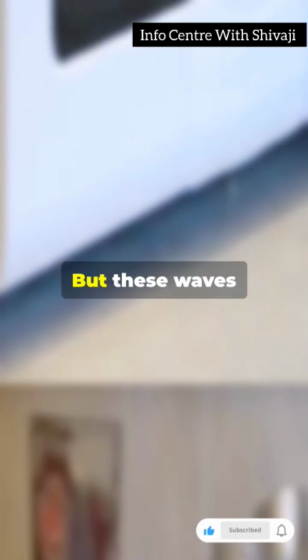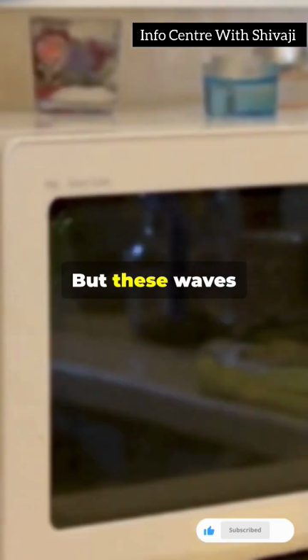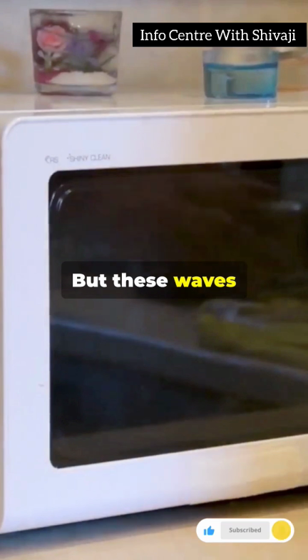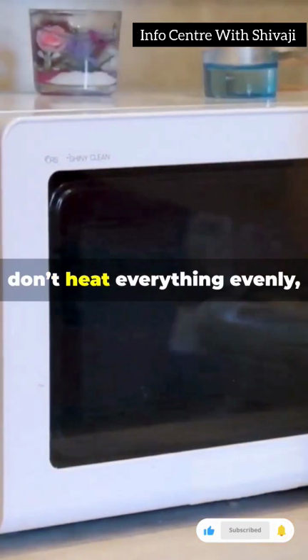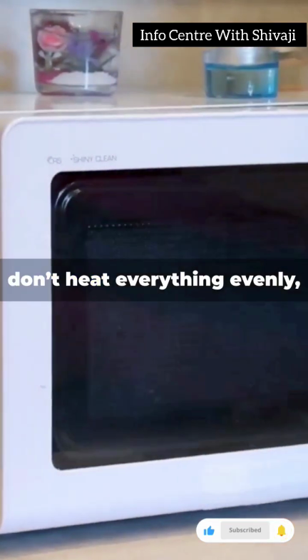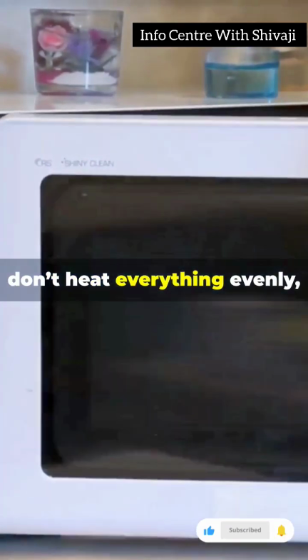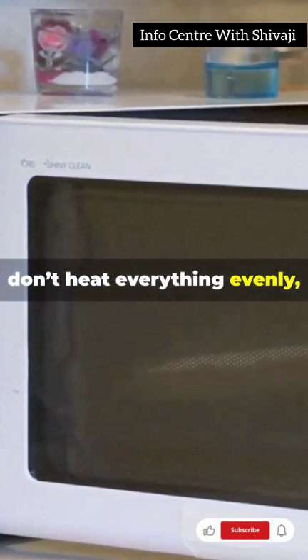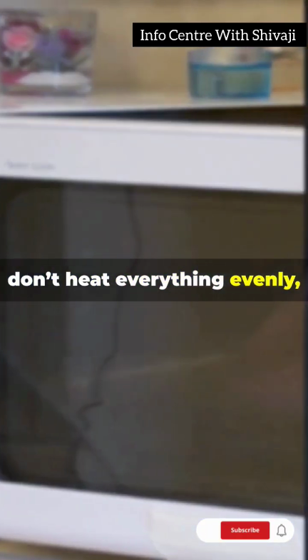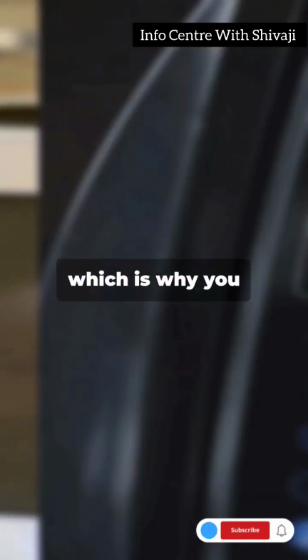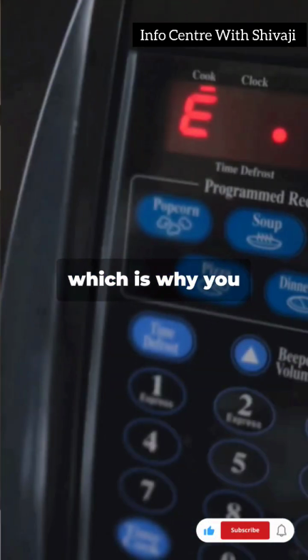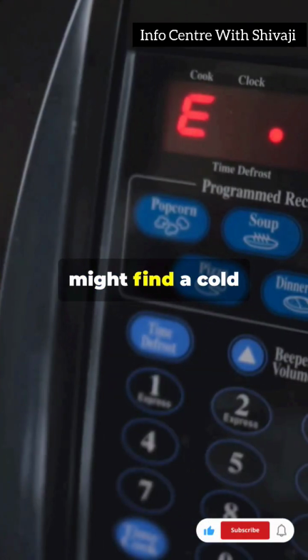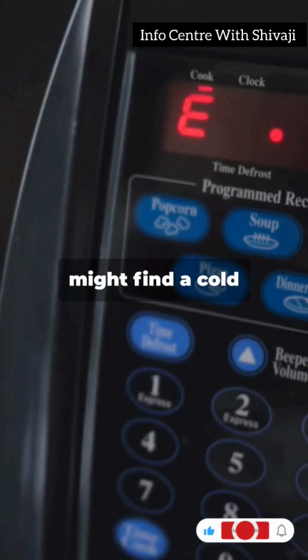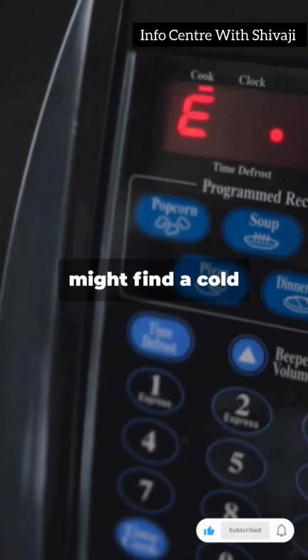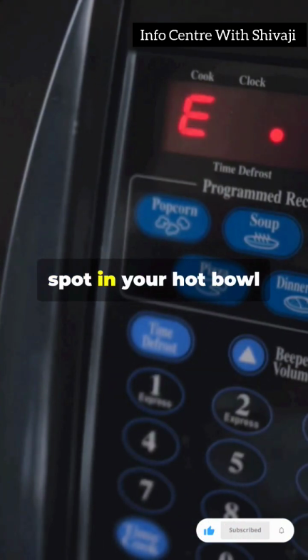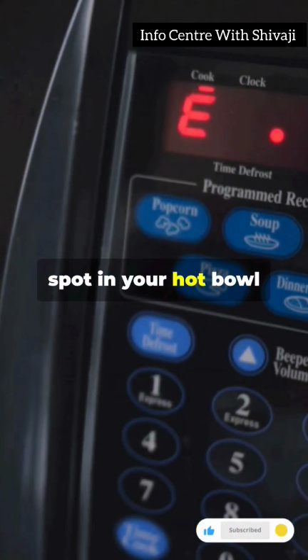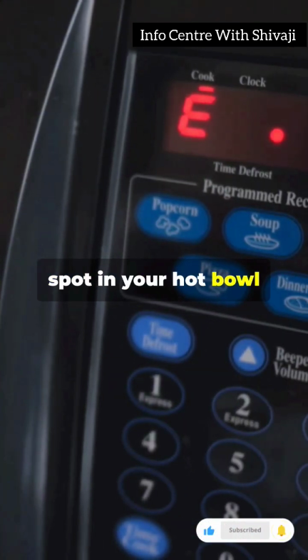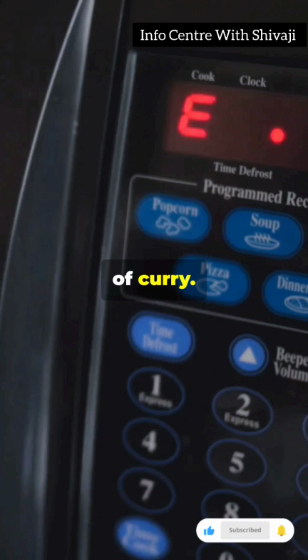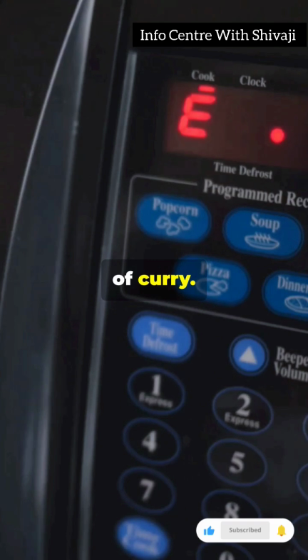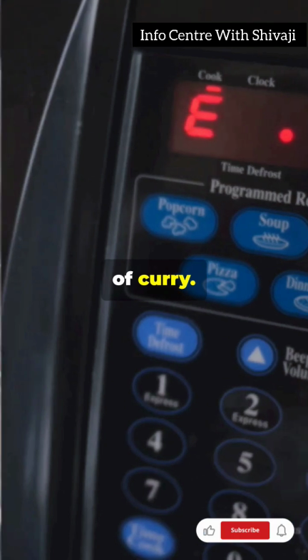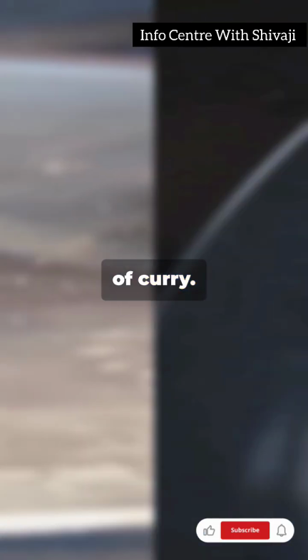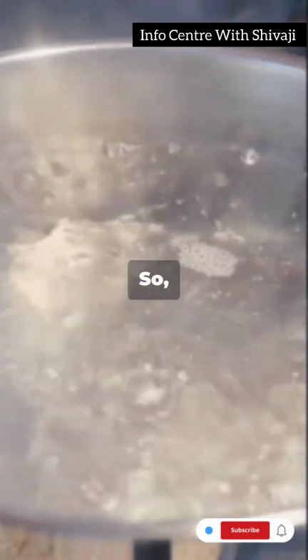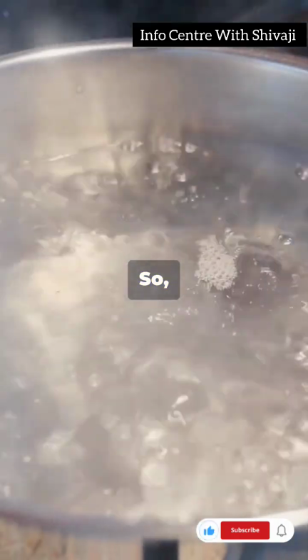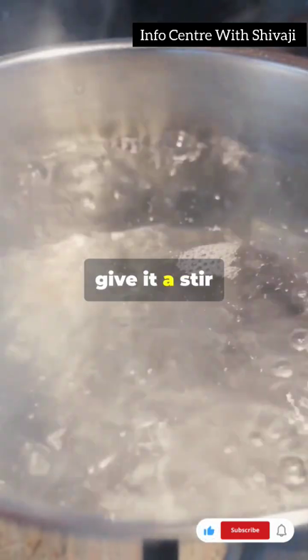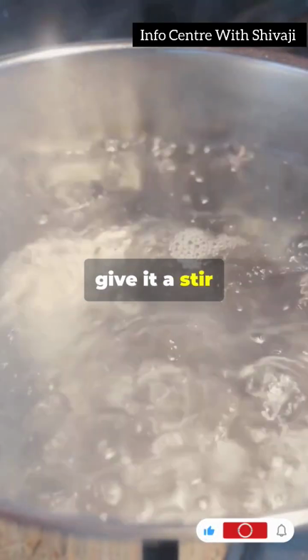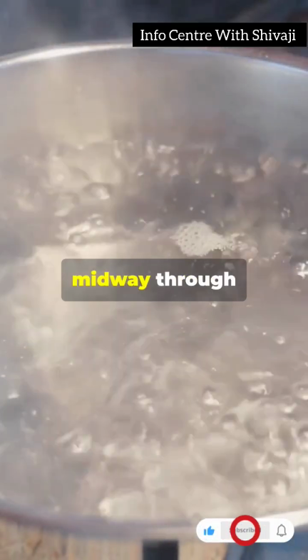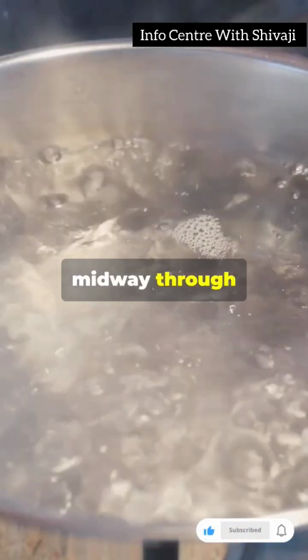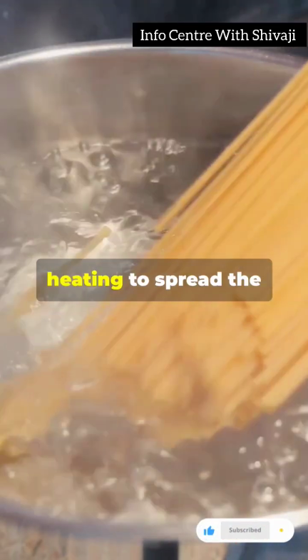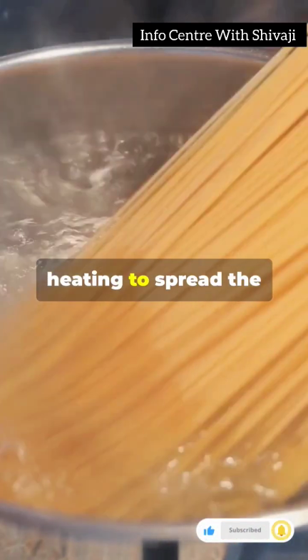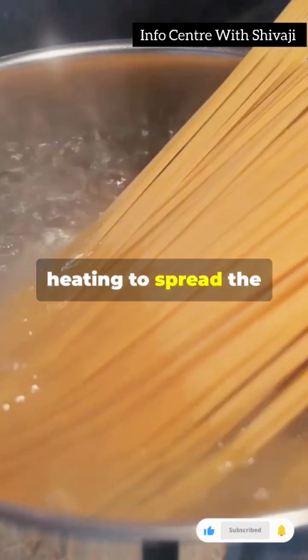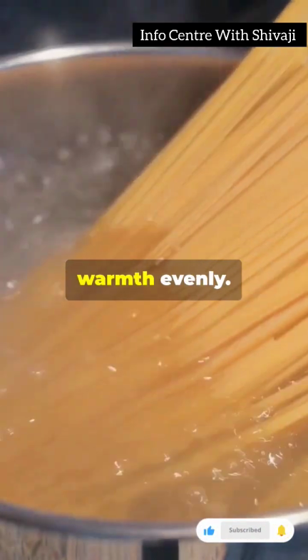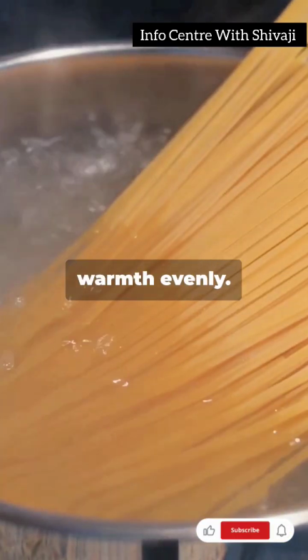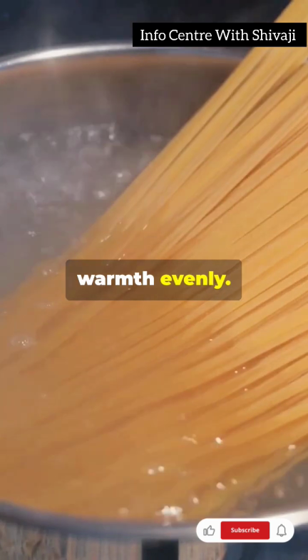But these waves don't heat everything evenly, which is why you might find a cold spot in your hot bowl of curry. Give it a stir midway through heating to spread the warmth evenly.